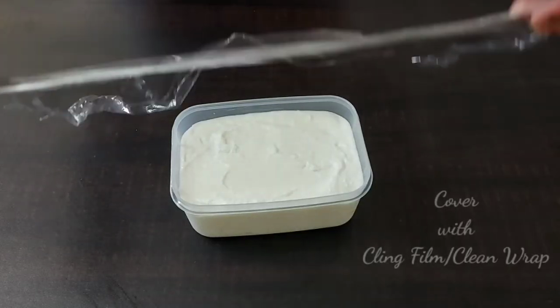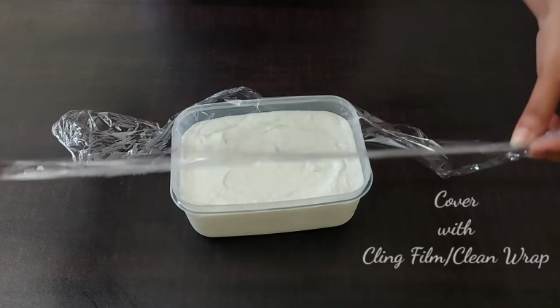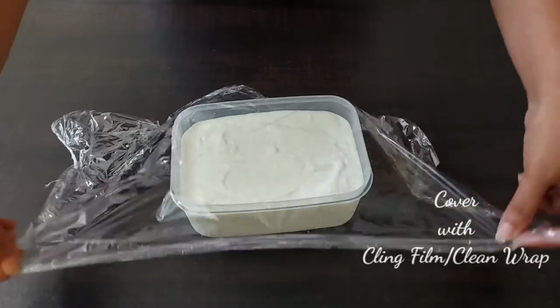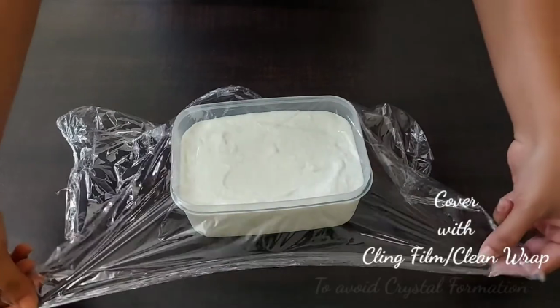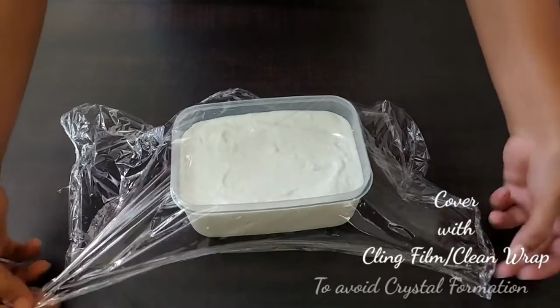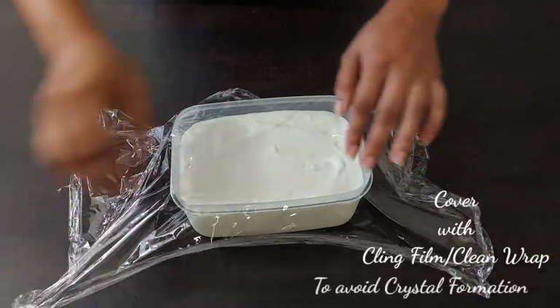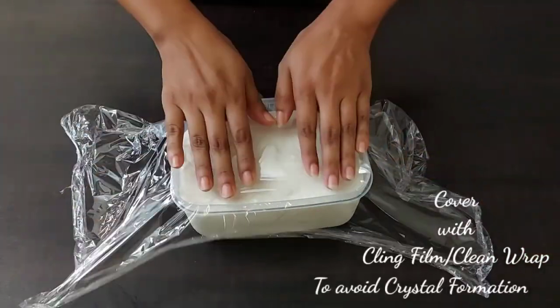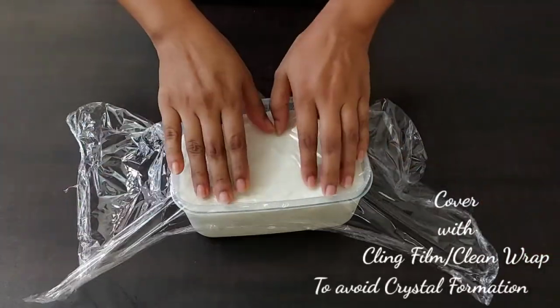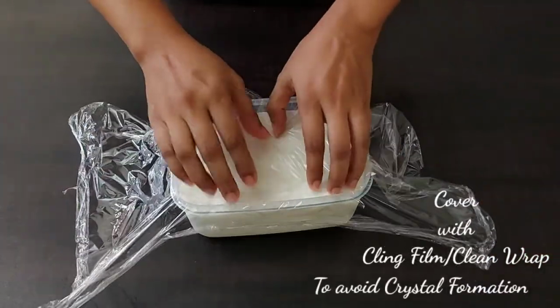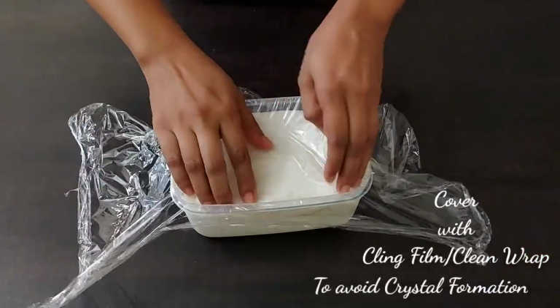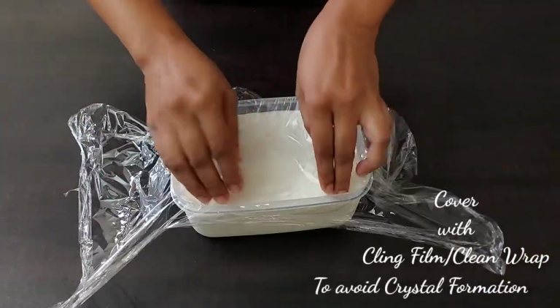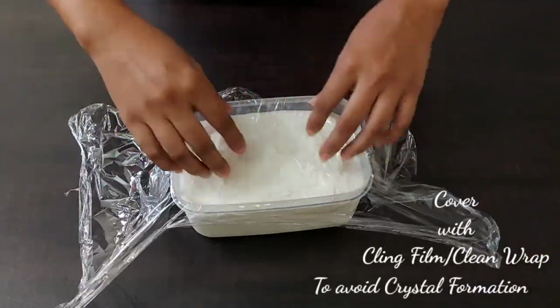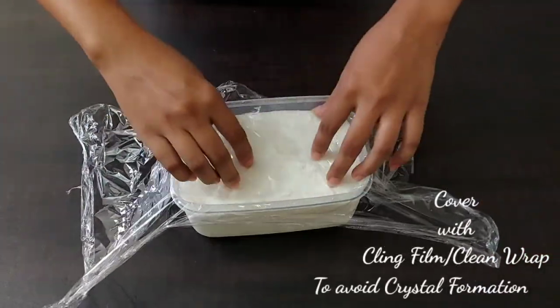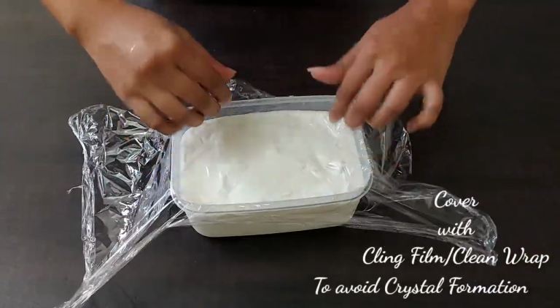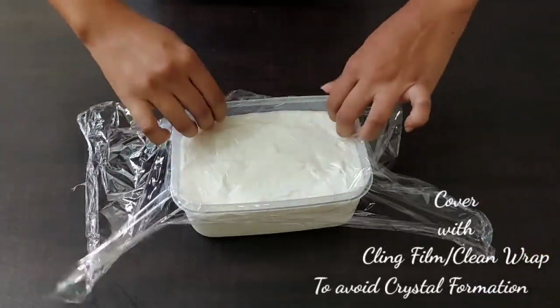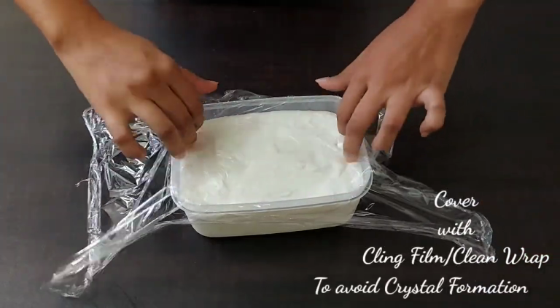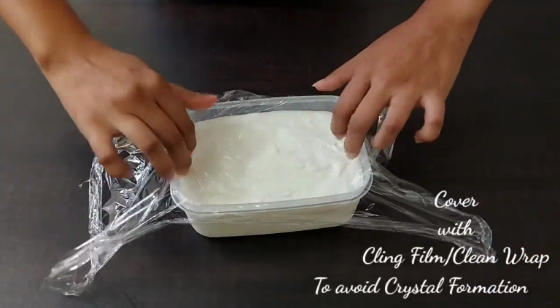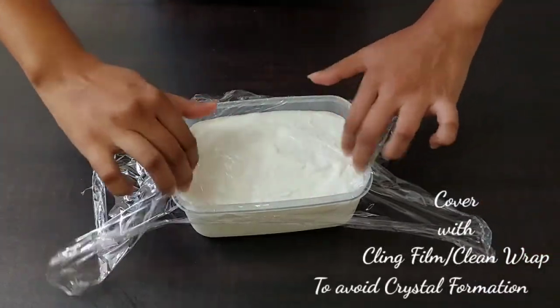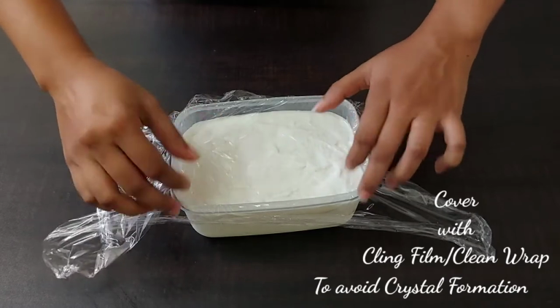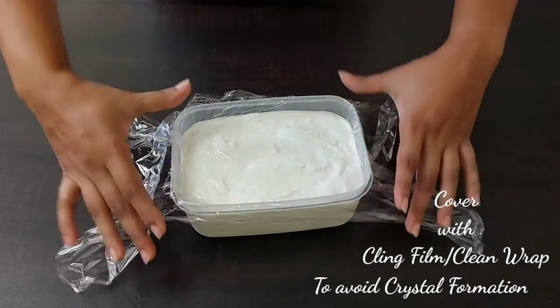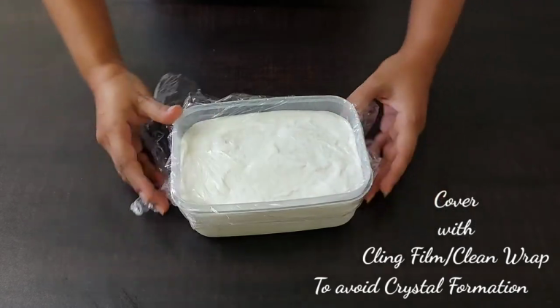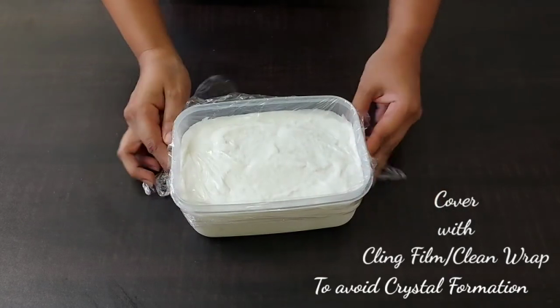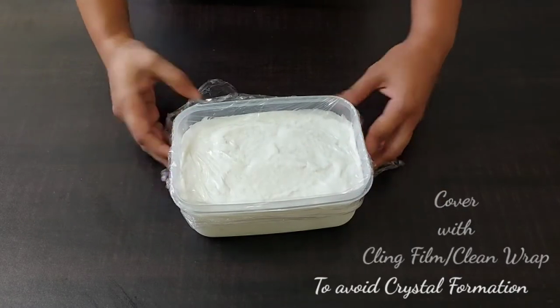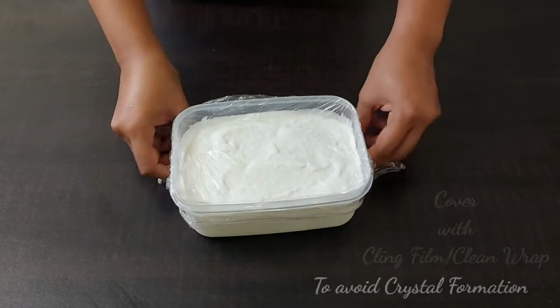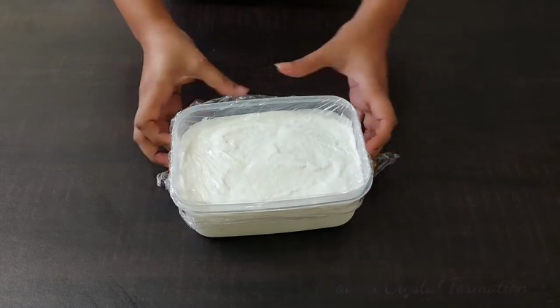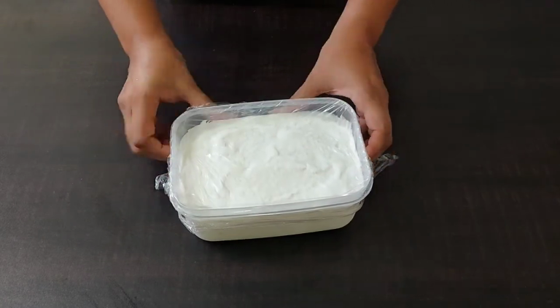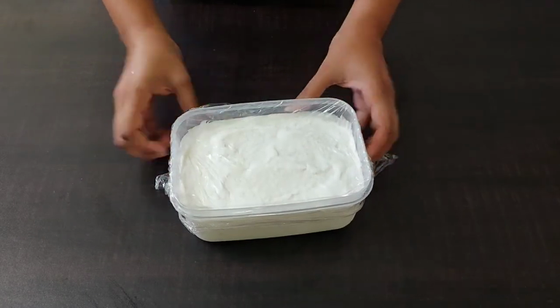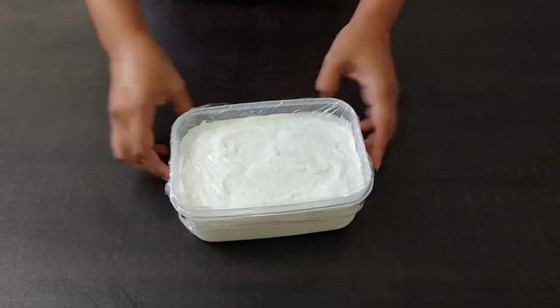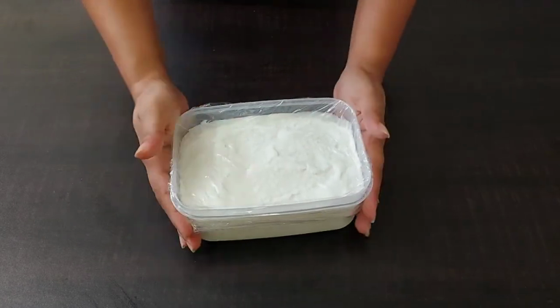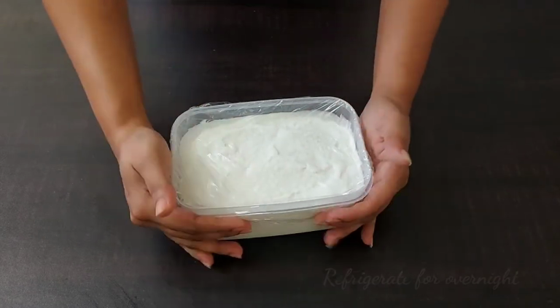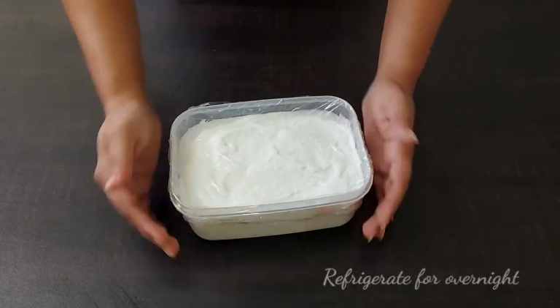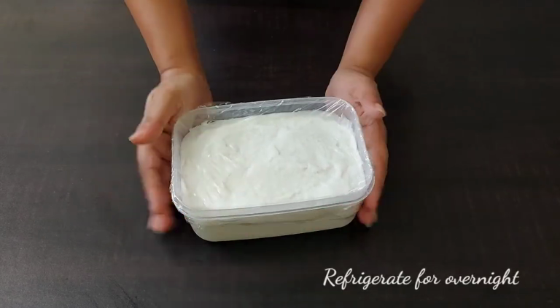Cover it with a clean wrap so that it prevents the formation of crystals. Now we need to refrigerate it overnight.